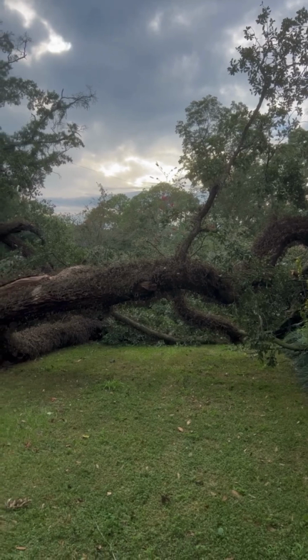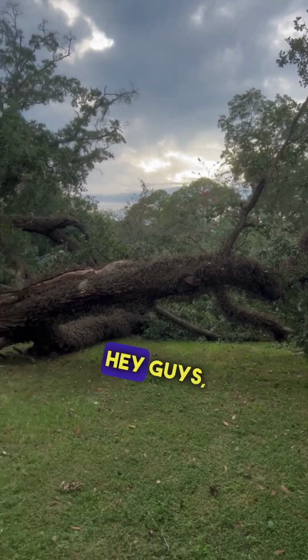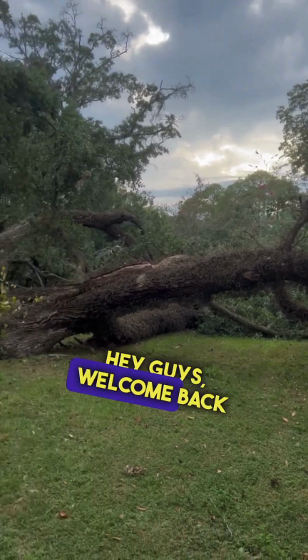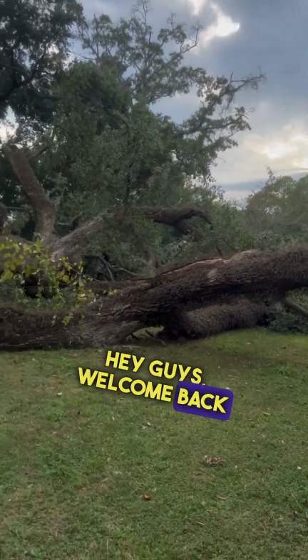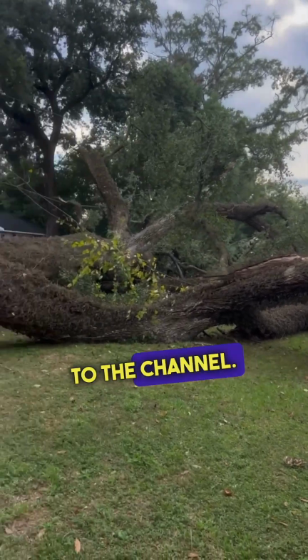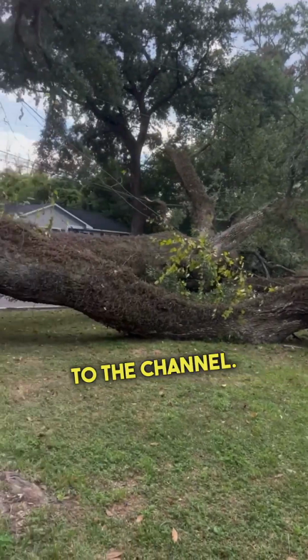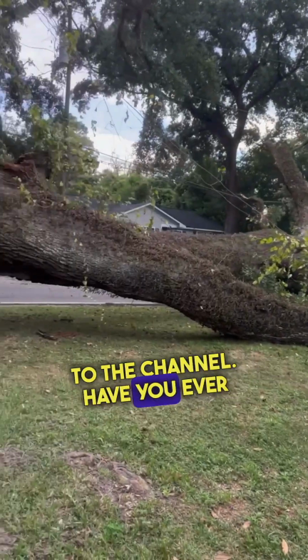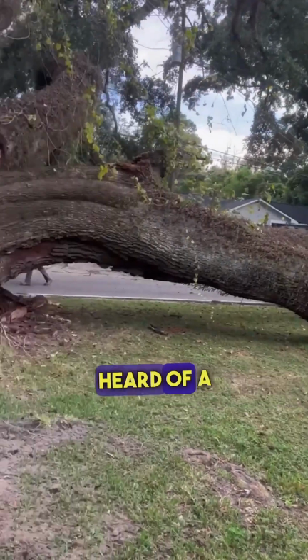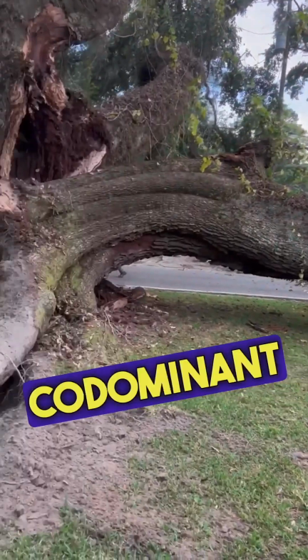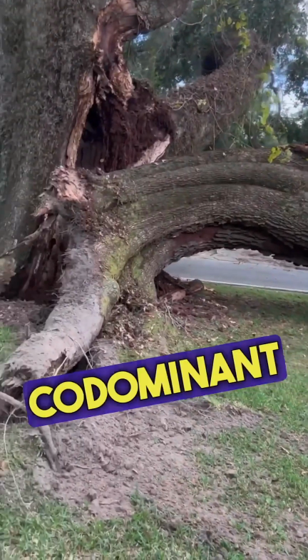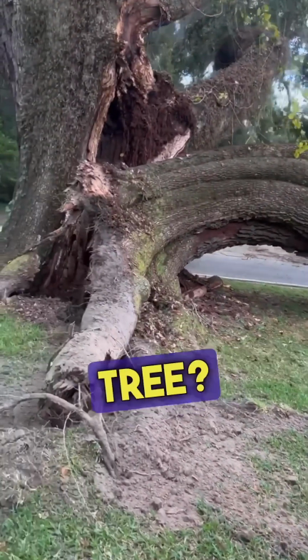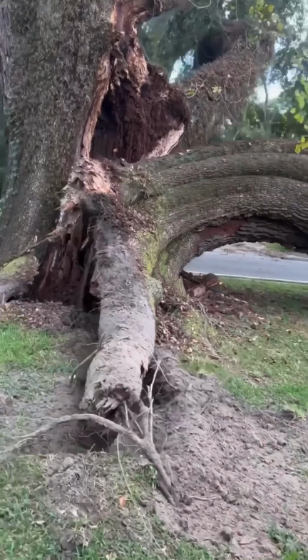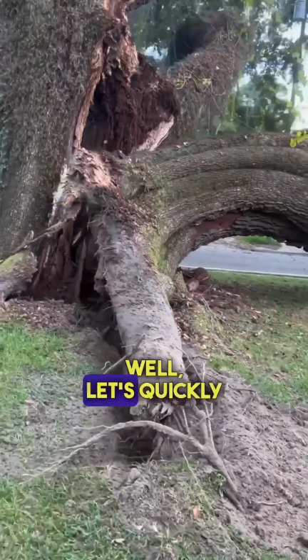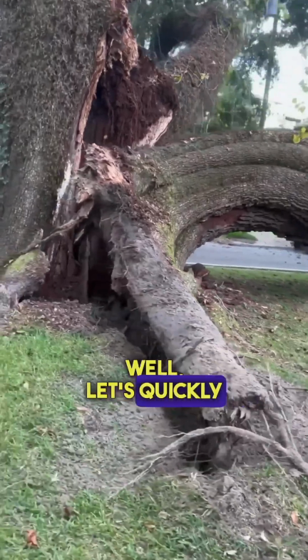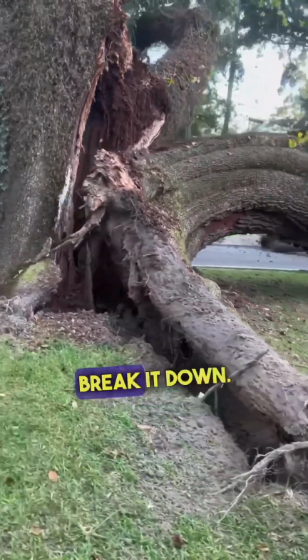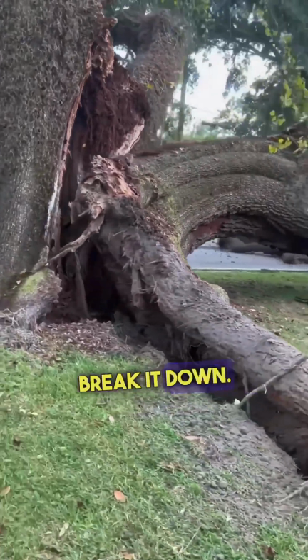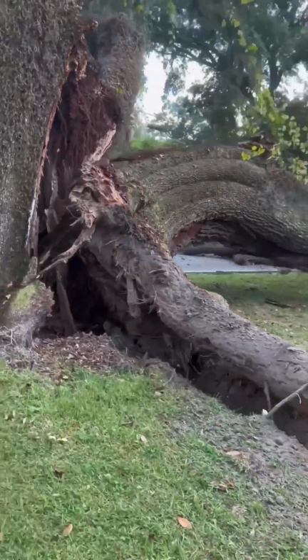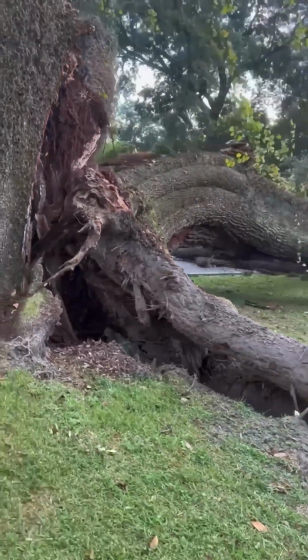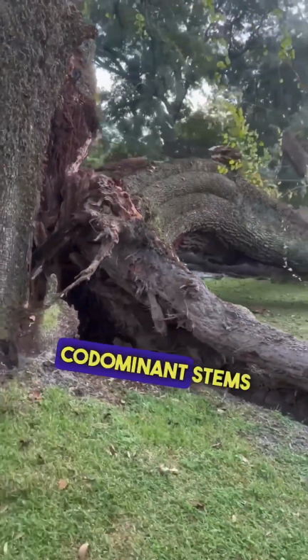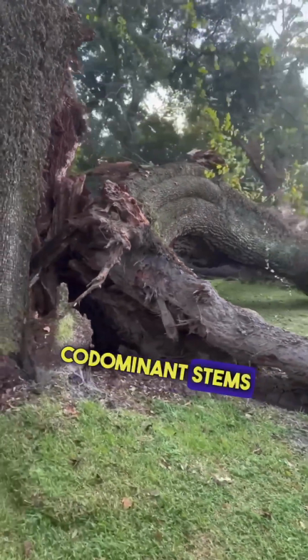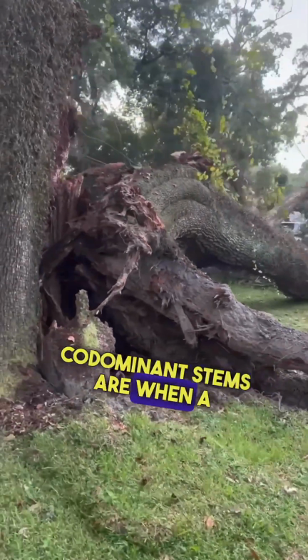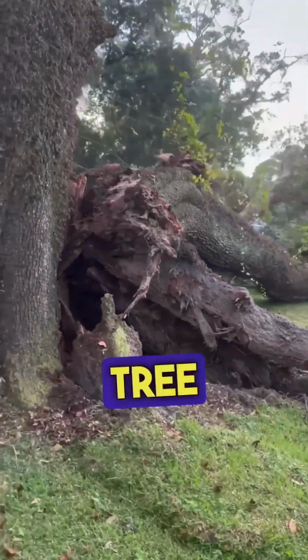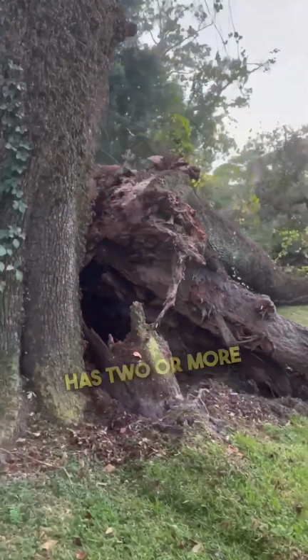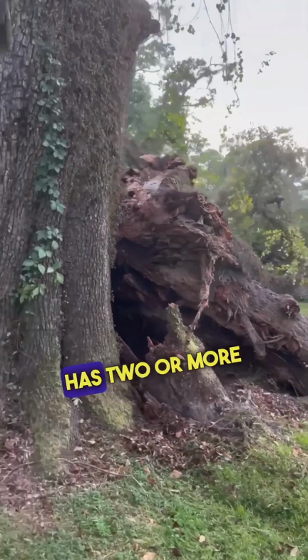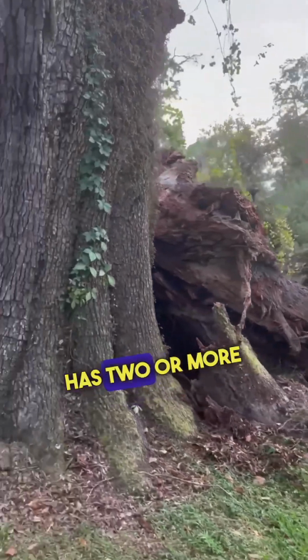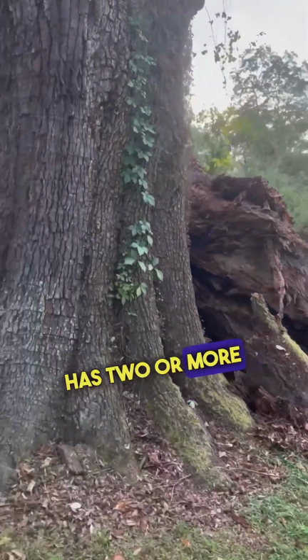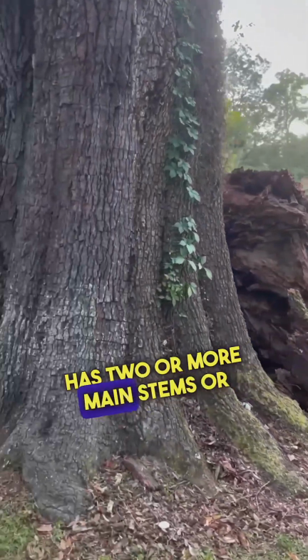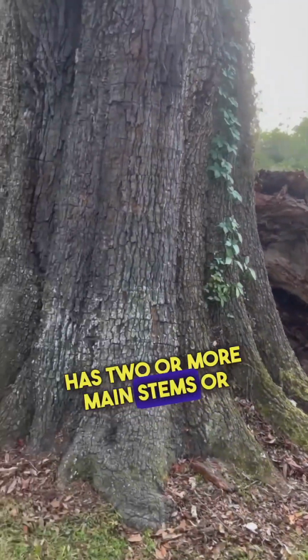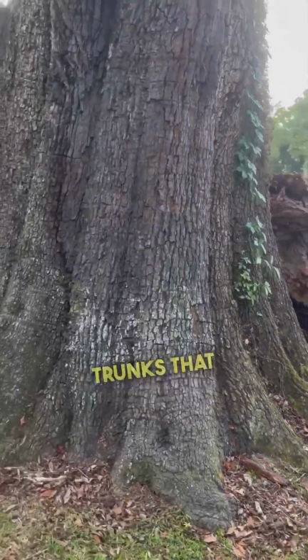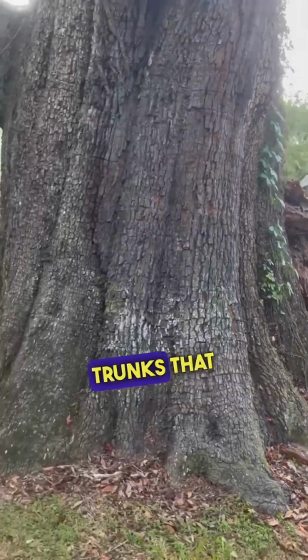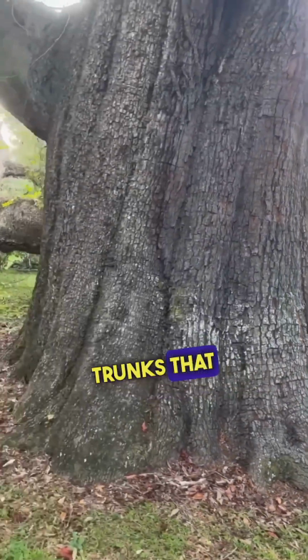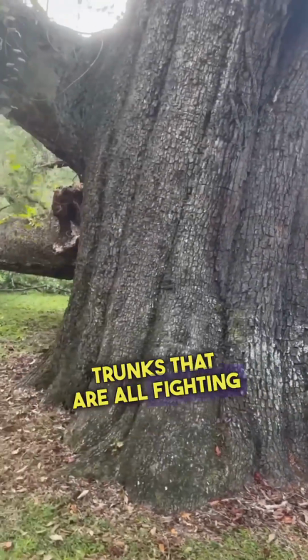Hey guys, welcome back to the channel. Have you ever heard of a codominant stem tree? Let's quickly break it down. Codominant stems are when a tree has two or more main stems or trunks that are all fighting for dominance.